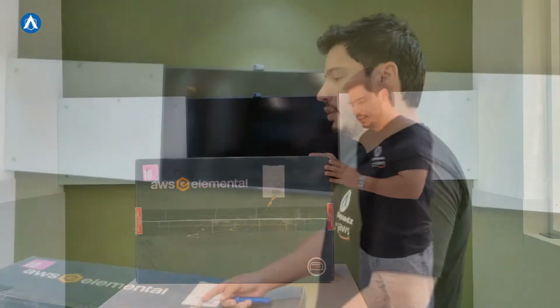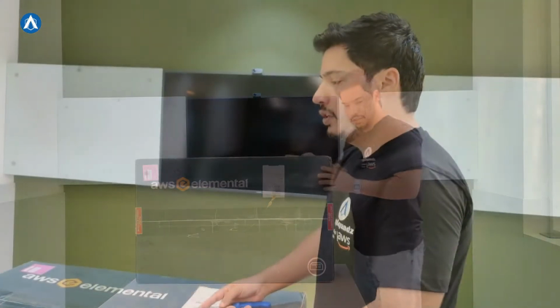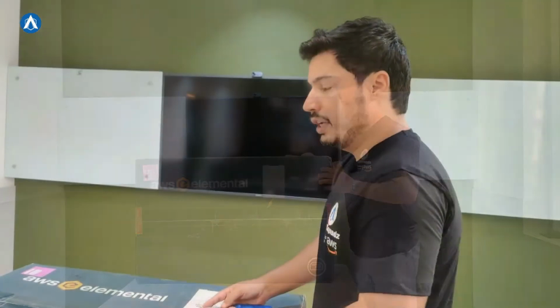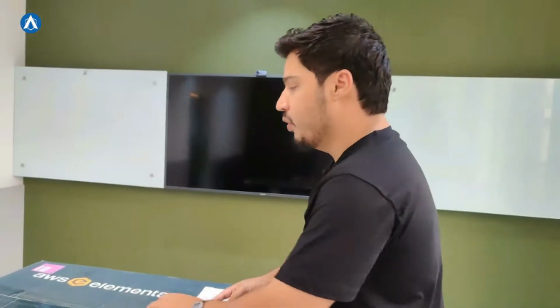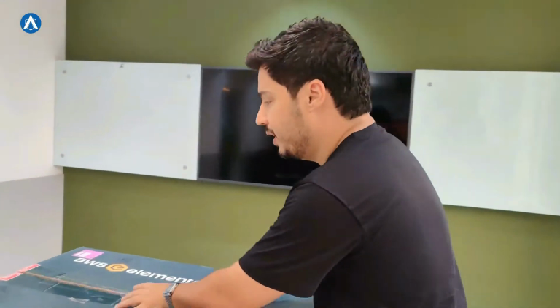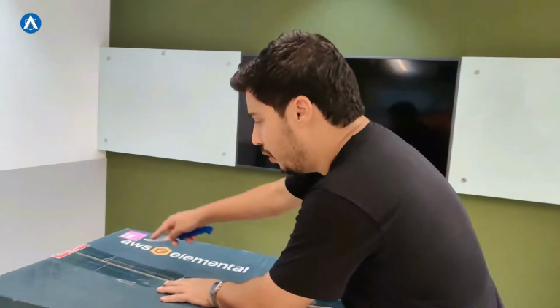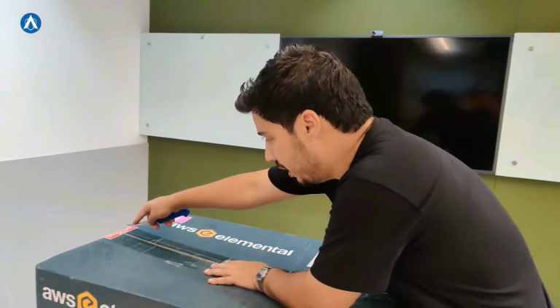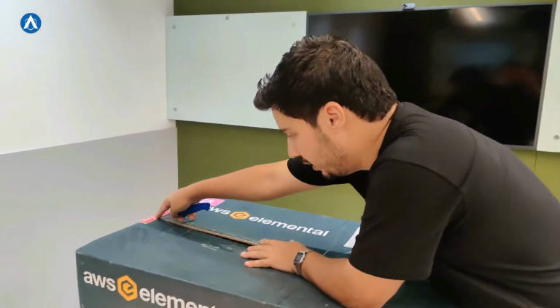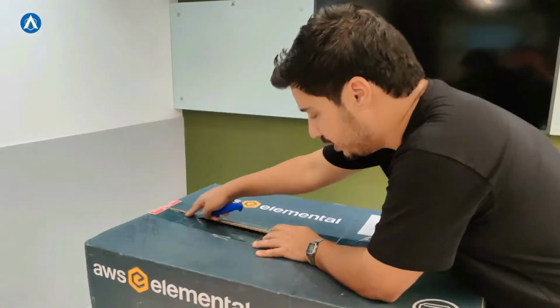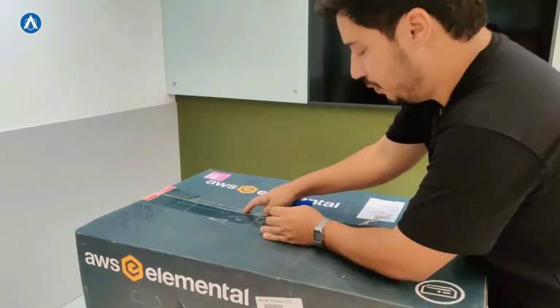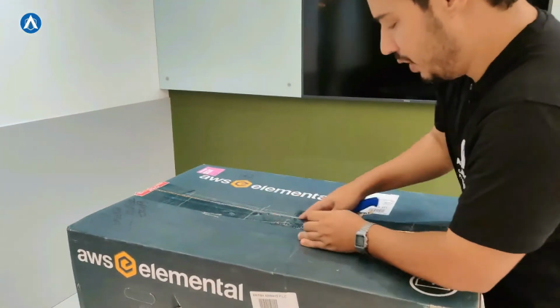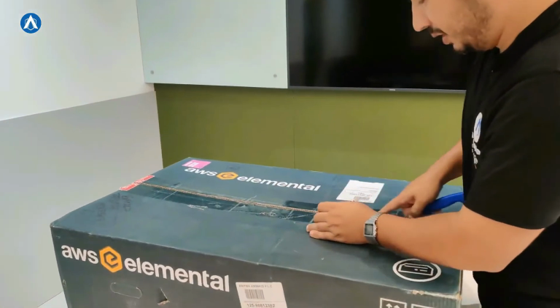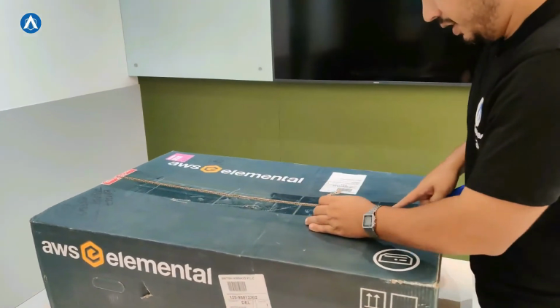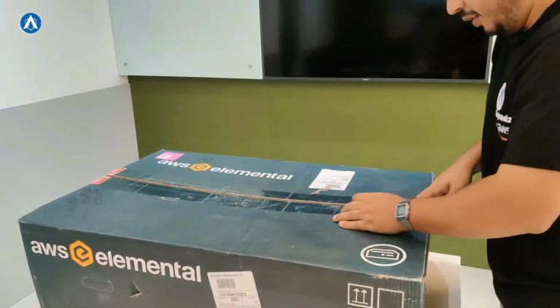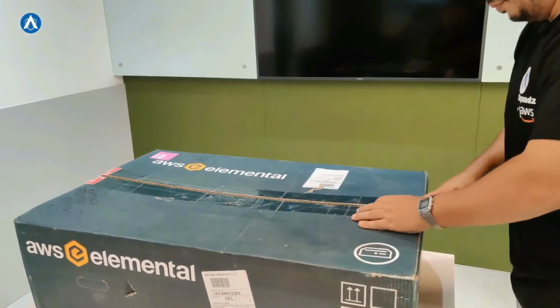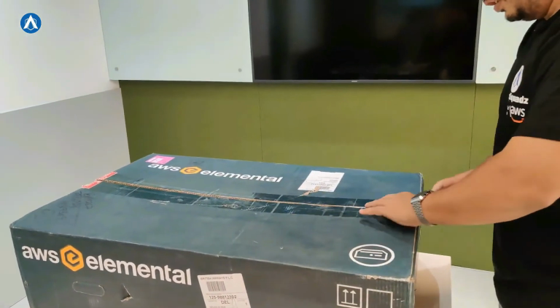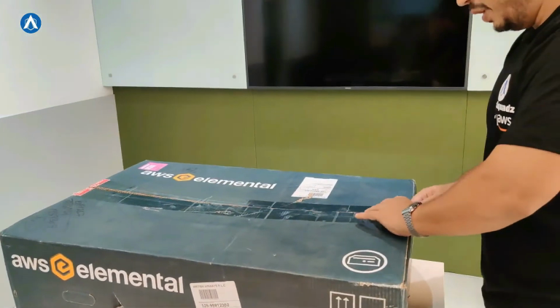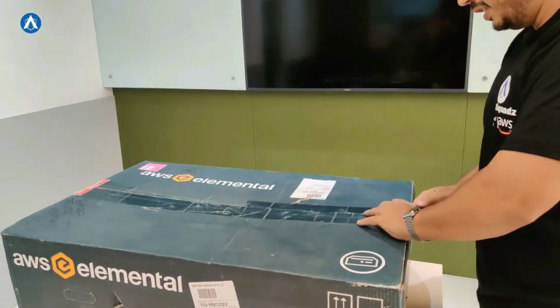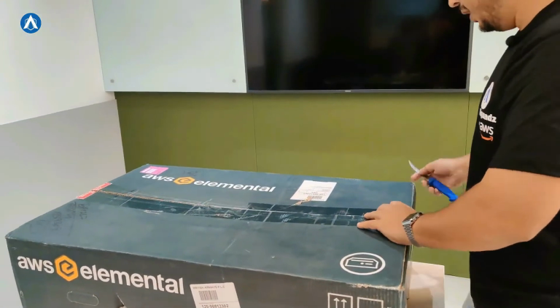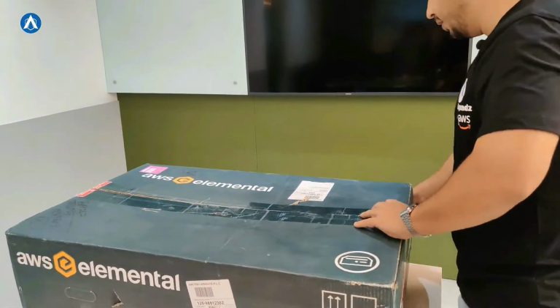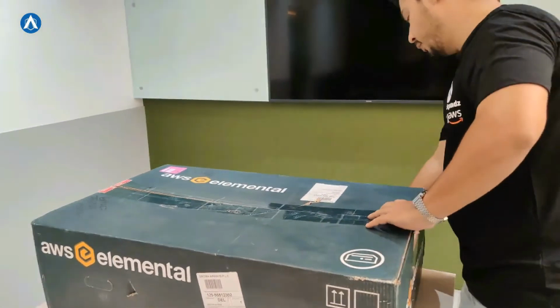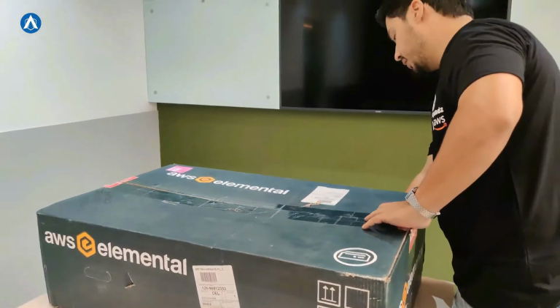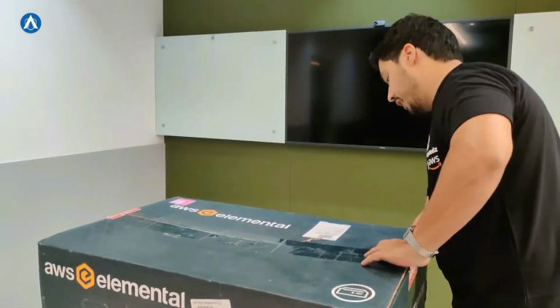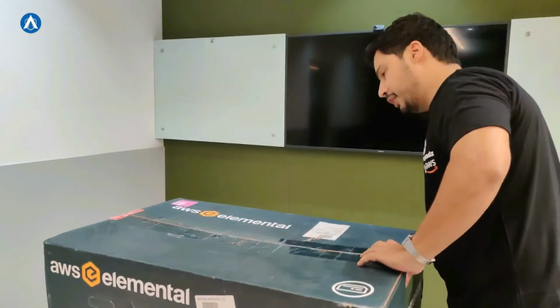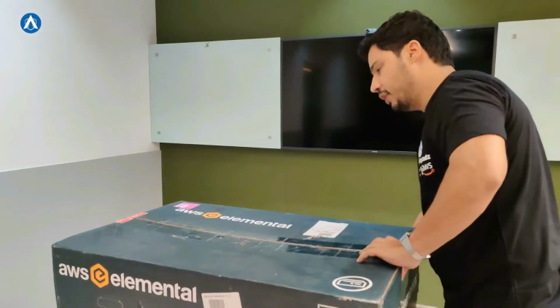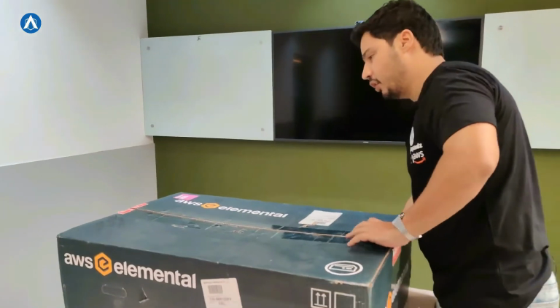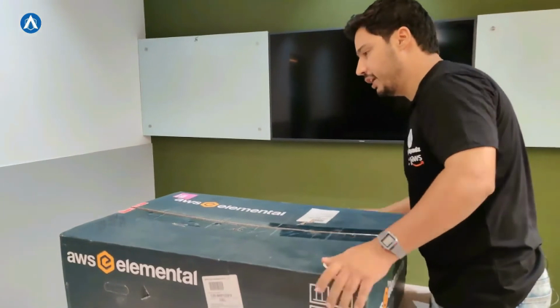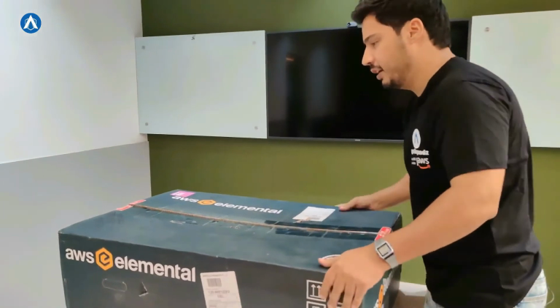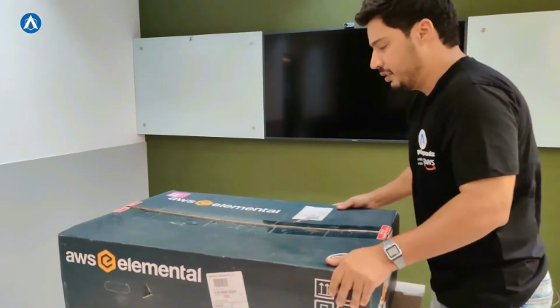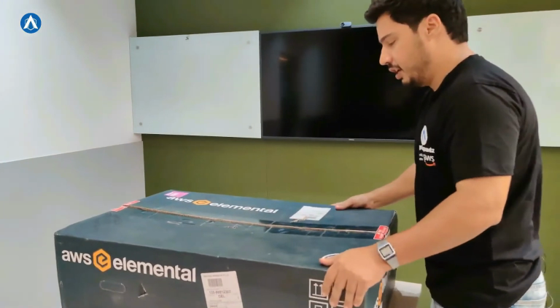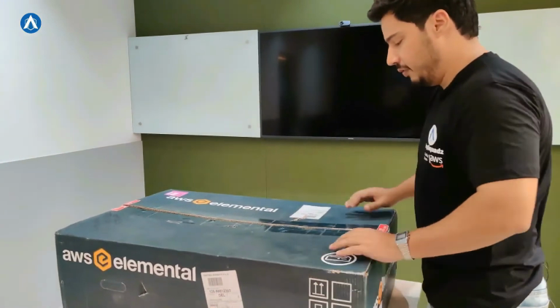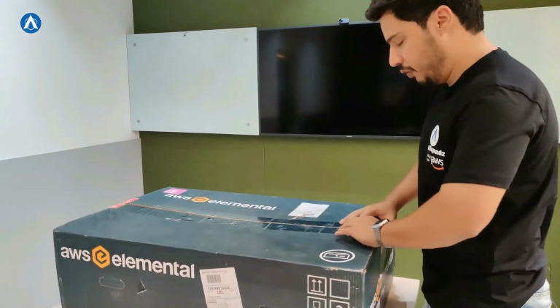So let's open this box now. It has been shipped to us from the US and, like I mentioned, we are installing it at Sunstar TV's office.